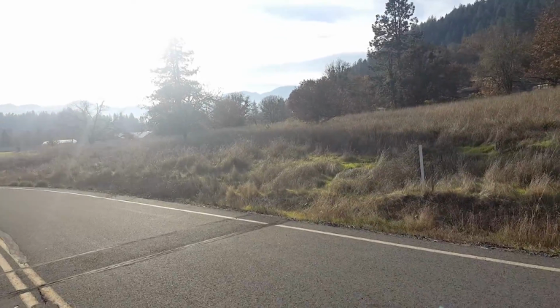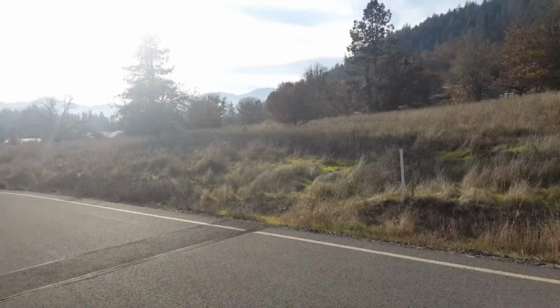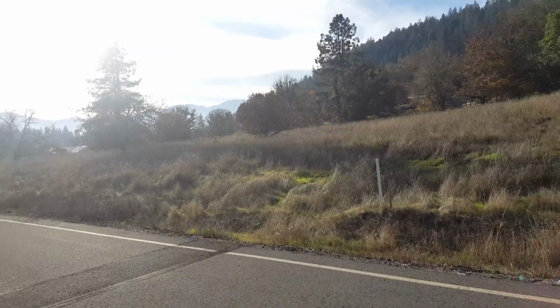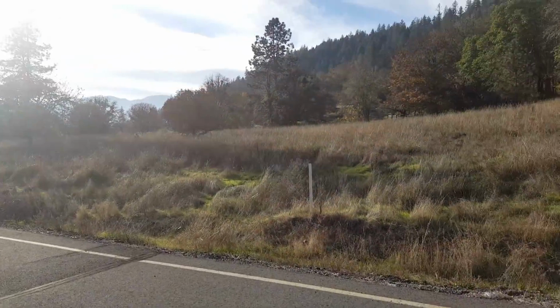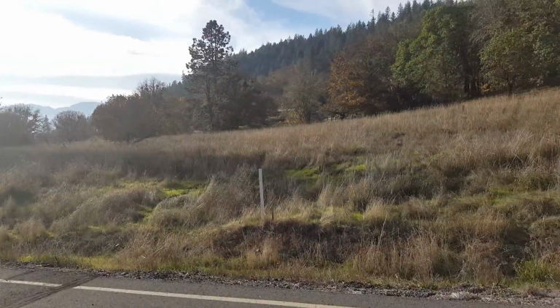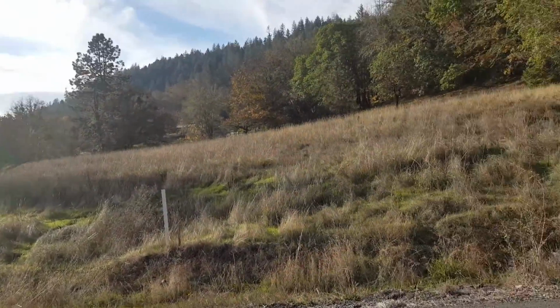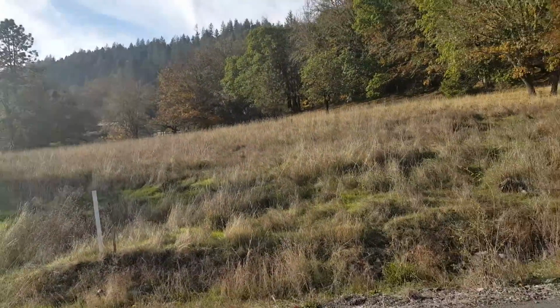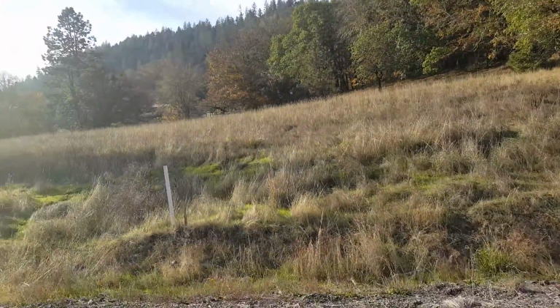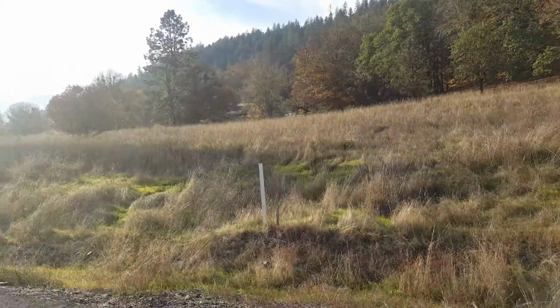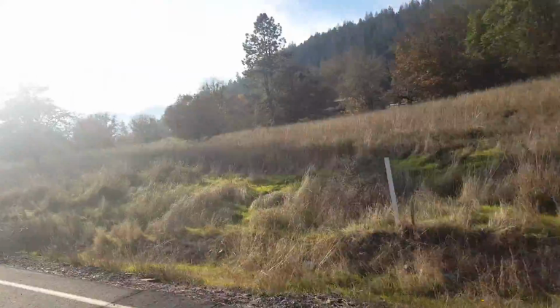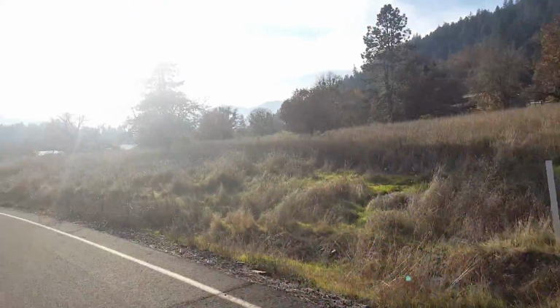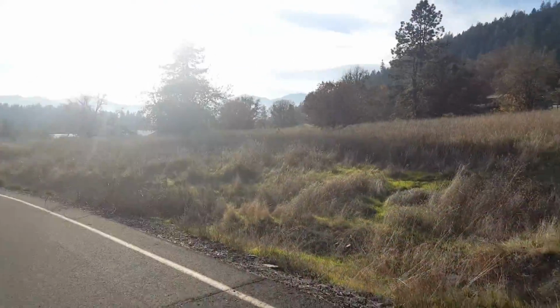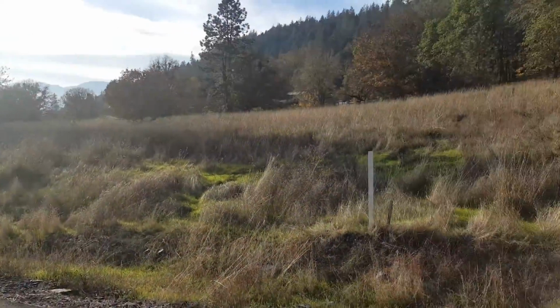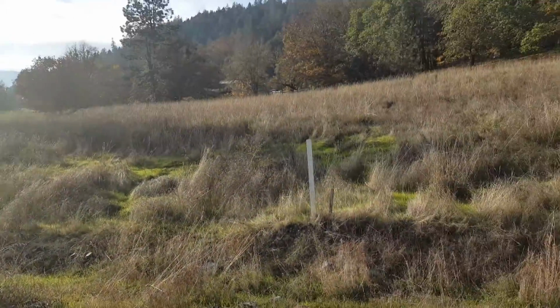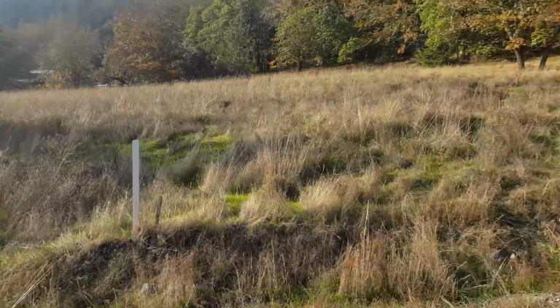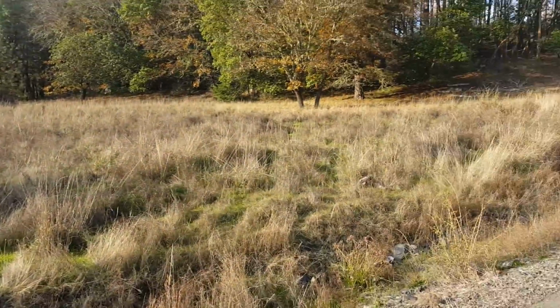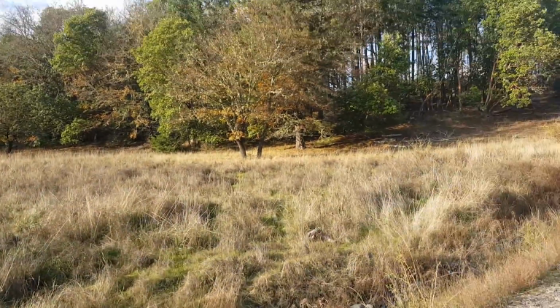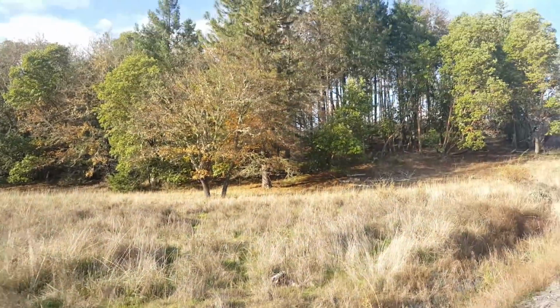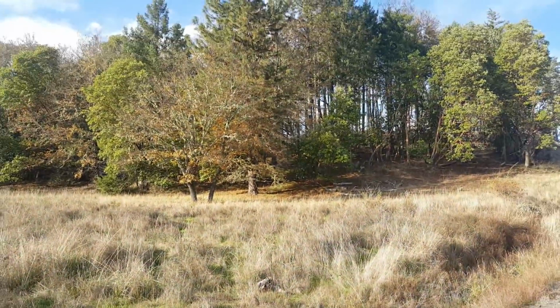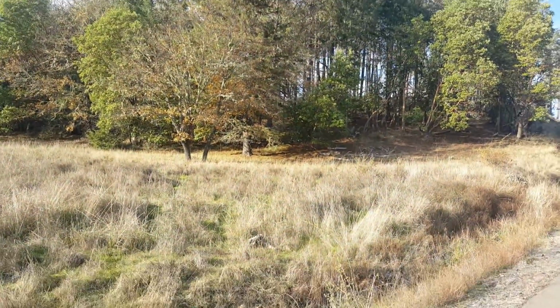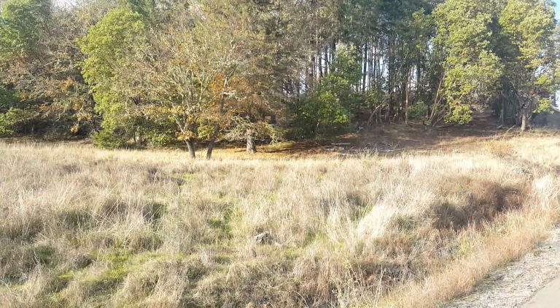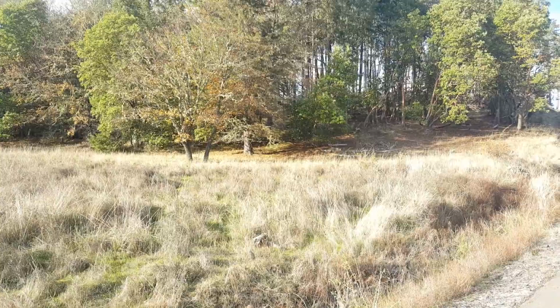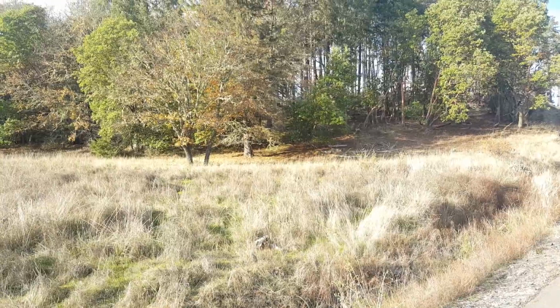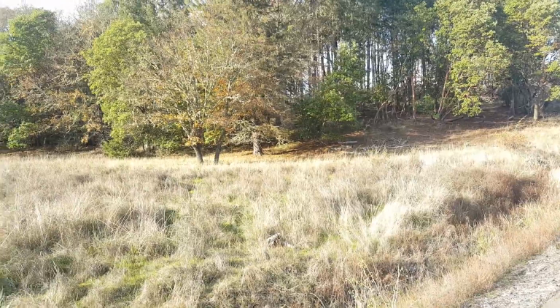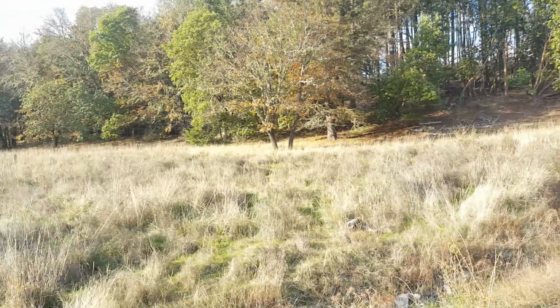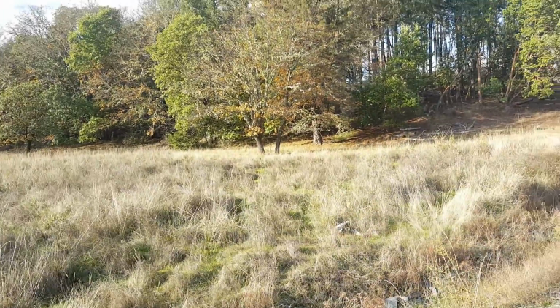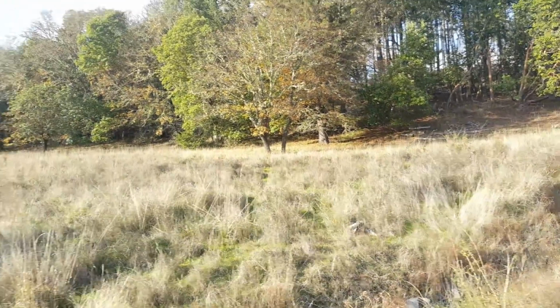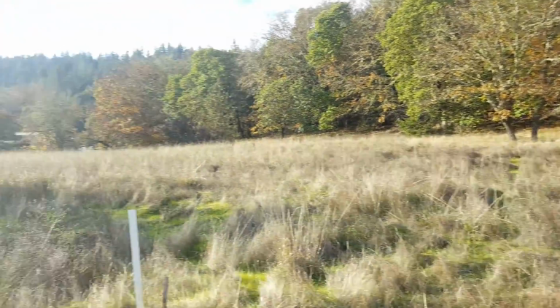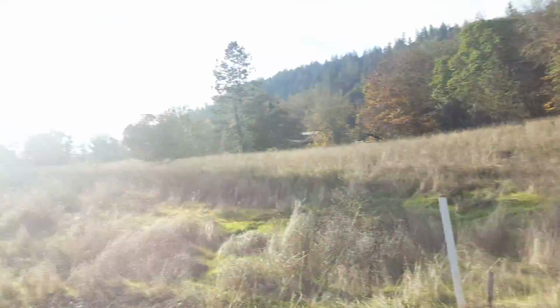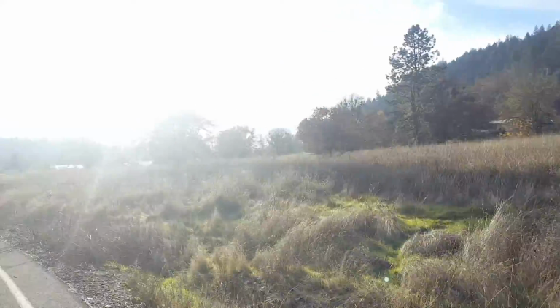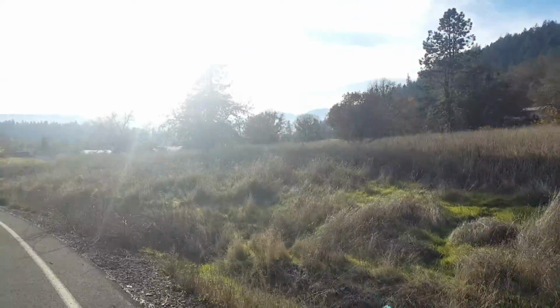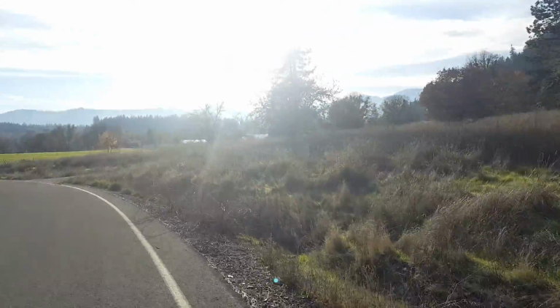I don't have the acreage here, but they're all about five acres. The nice thing about this lot is you could have your home site tucked up against the hill, looking down over your horses.